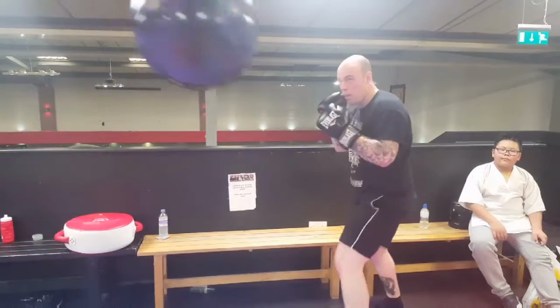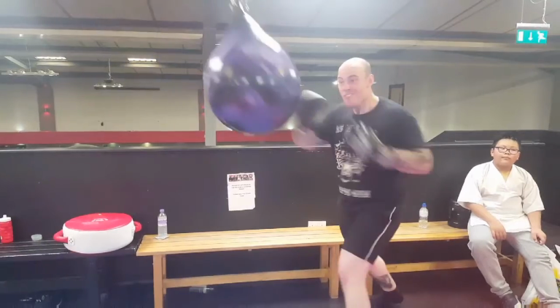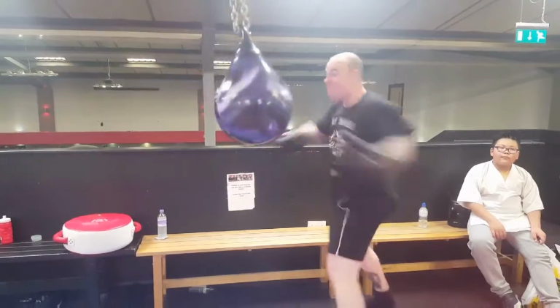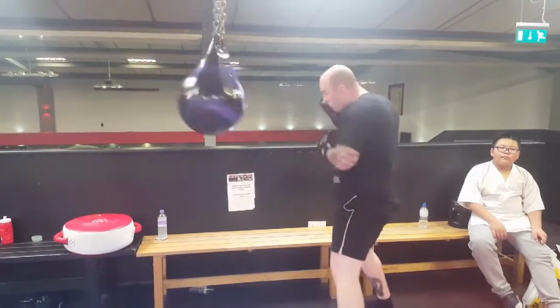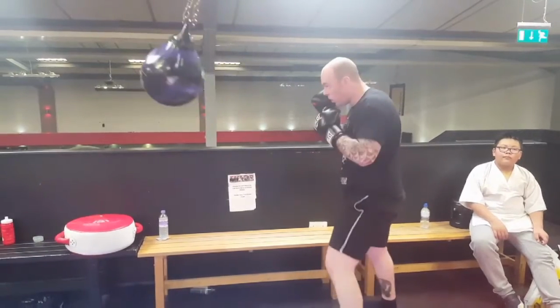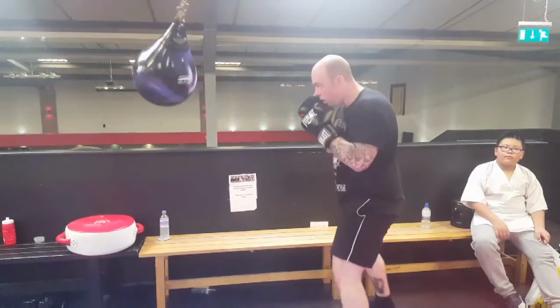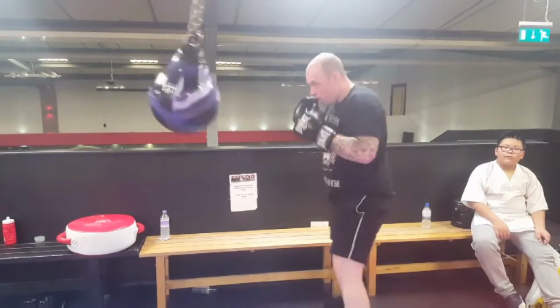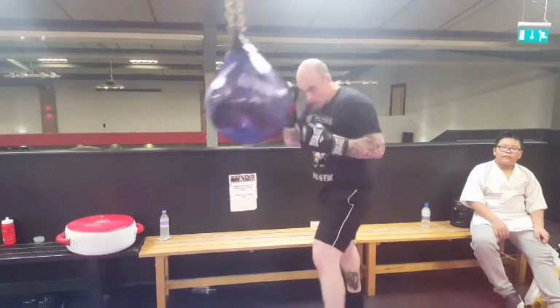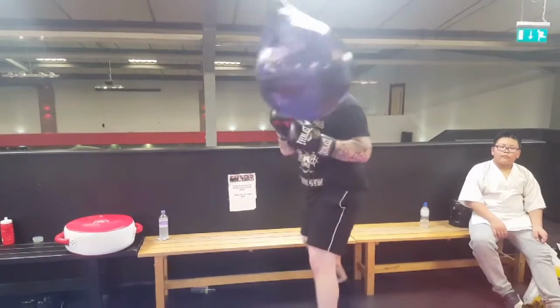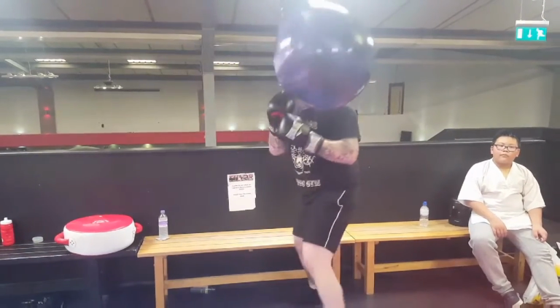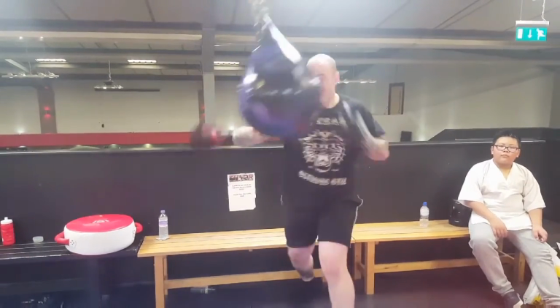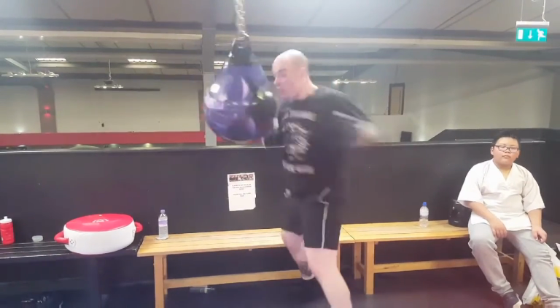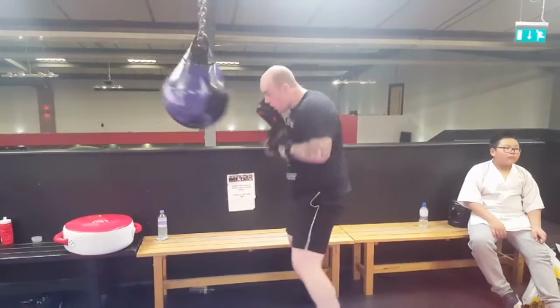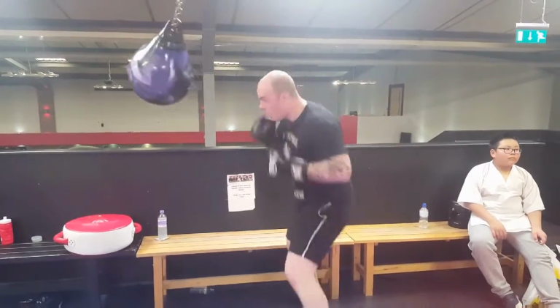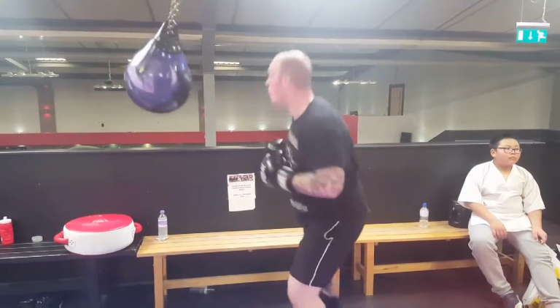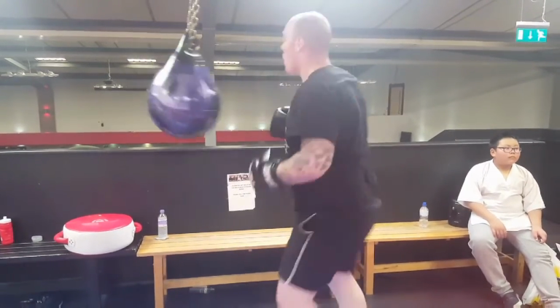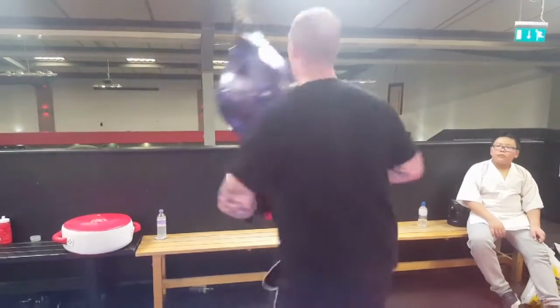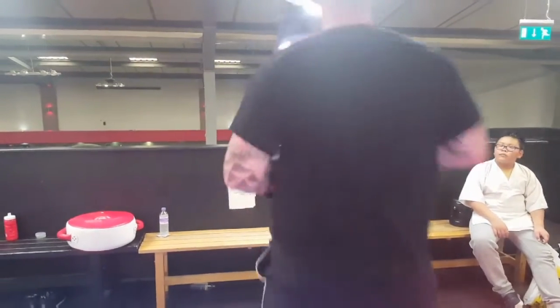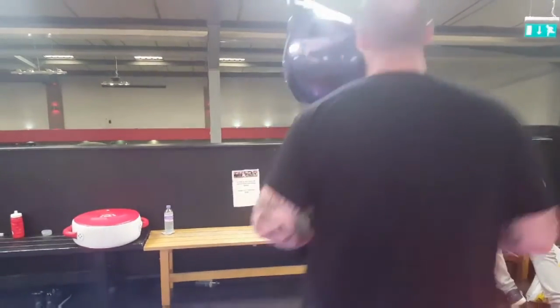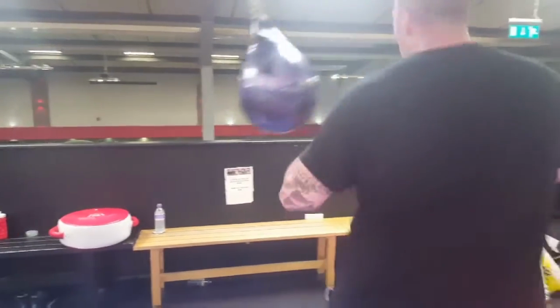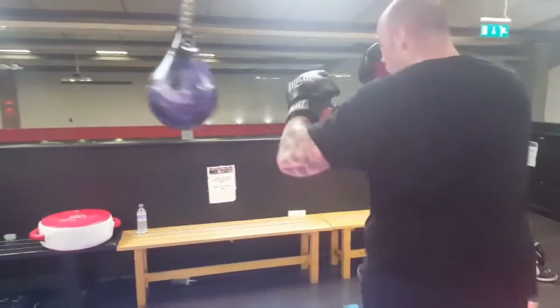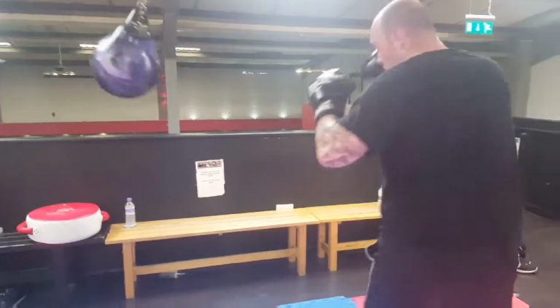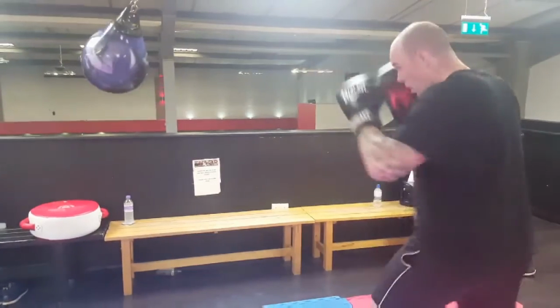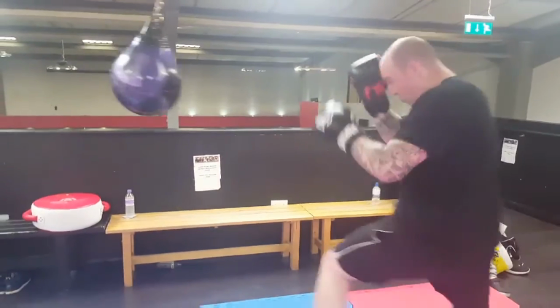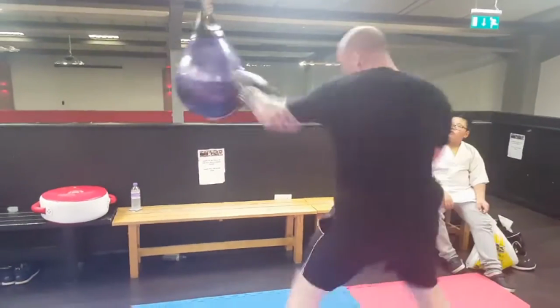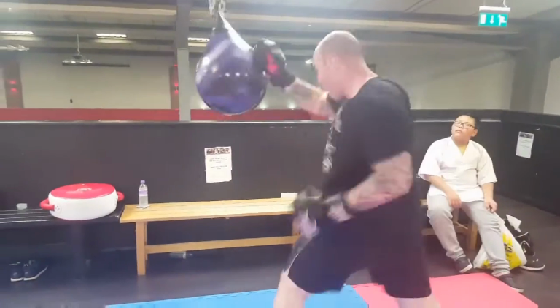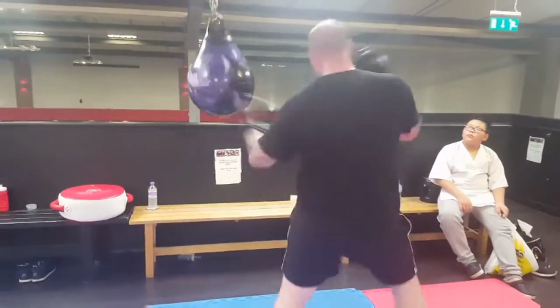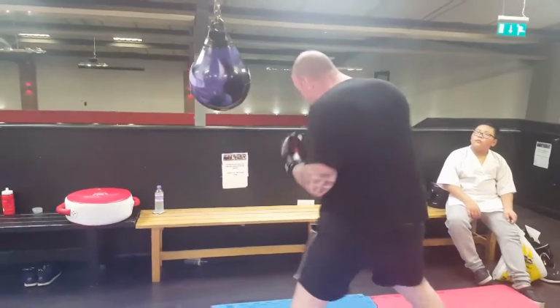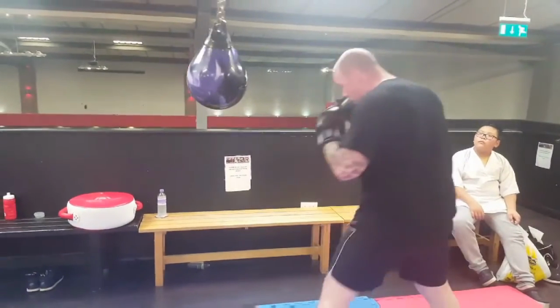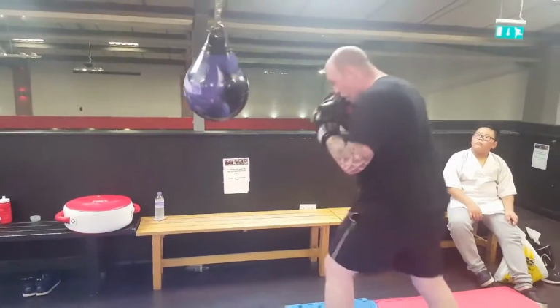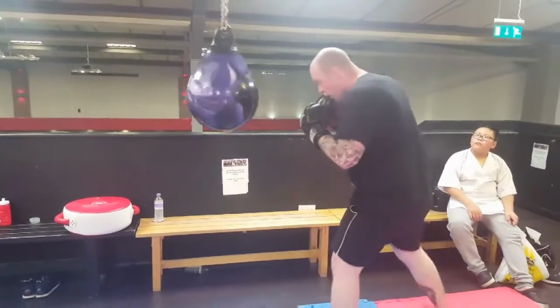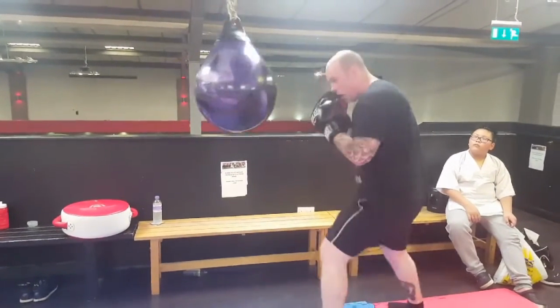Right cross, left hook. Ben's left hook, right uppercut combo - really, really powerful. That's one thing we're working on.